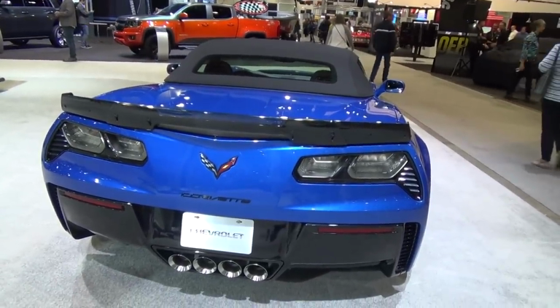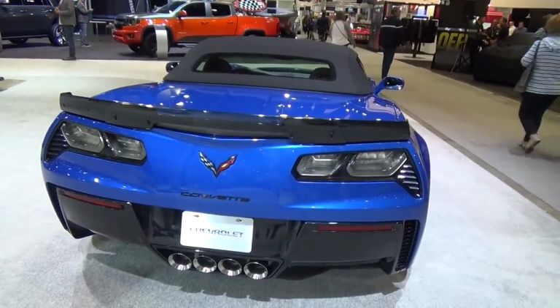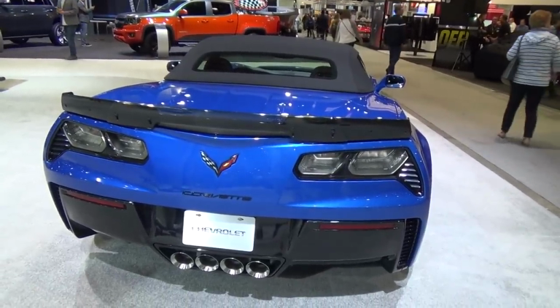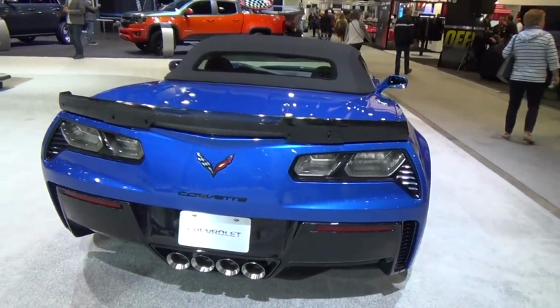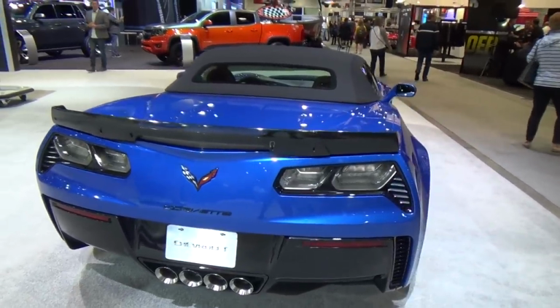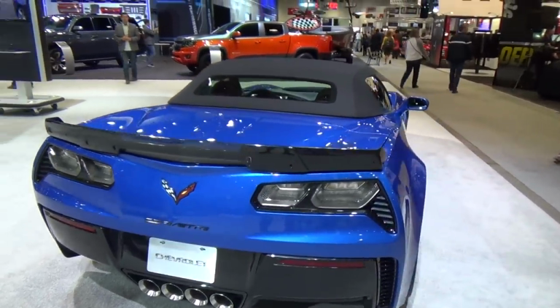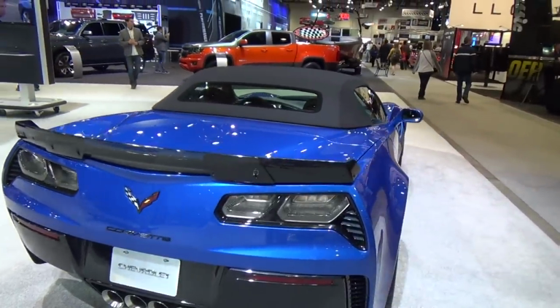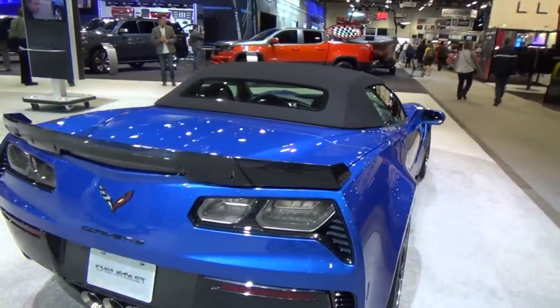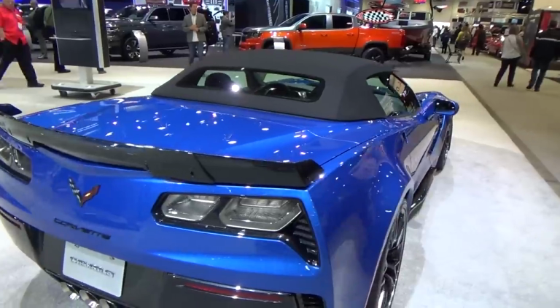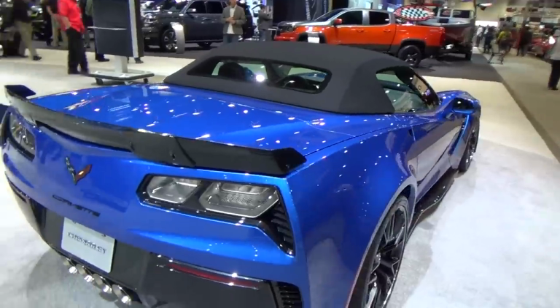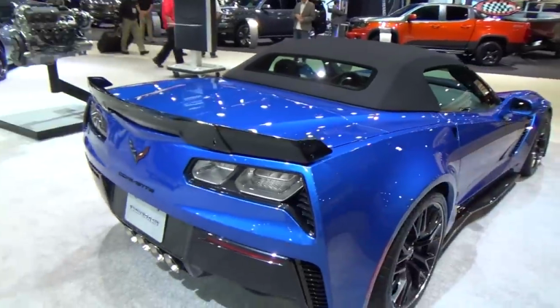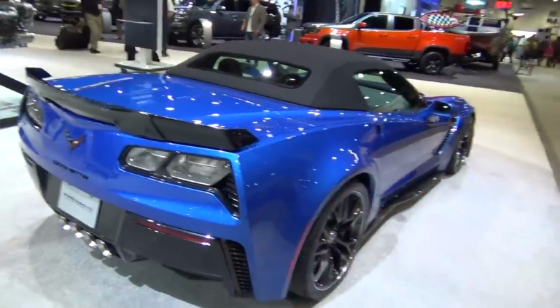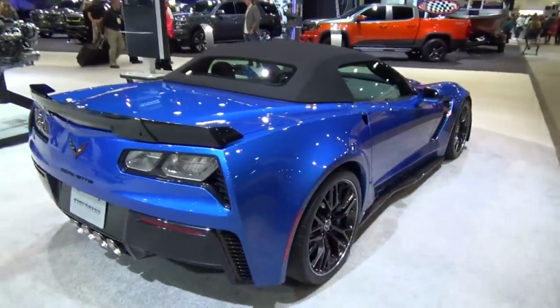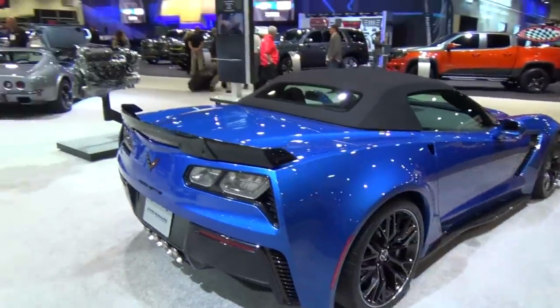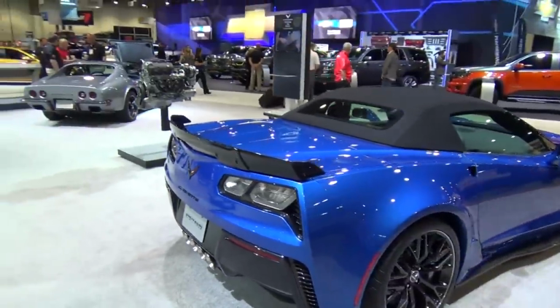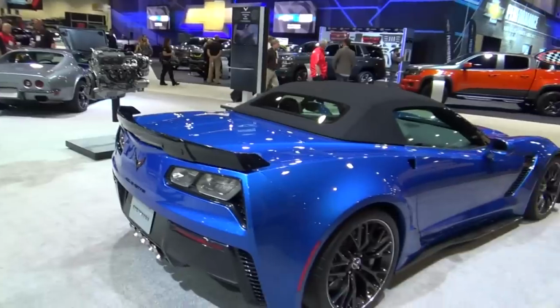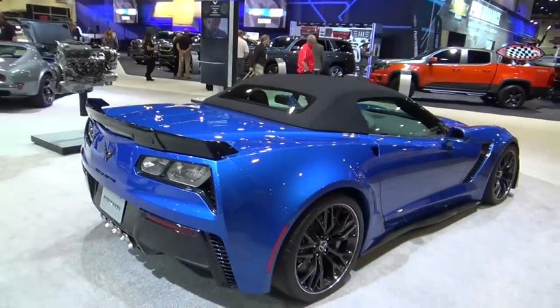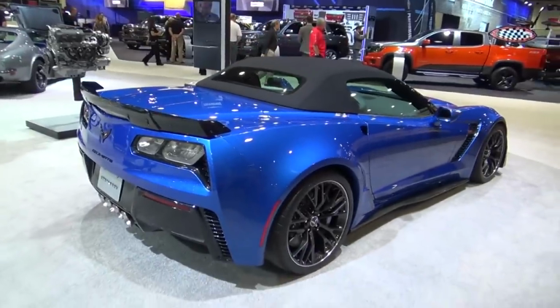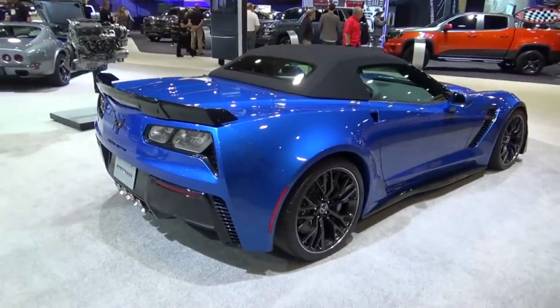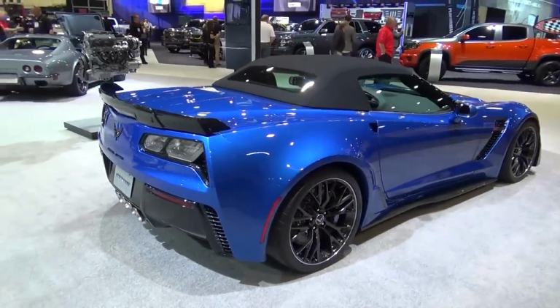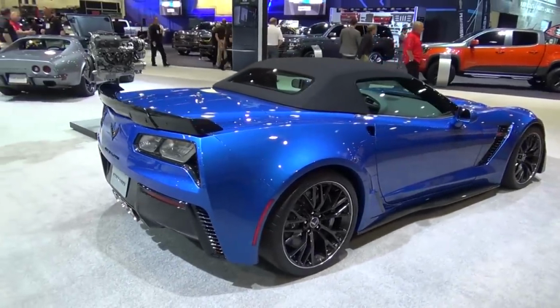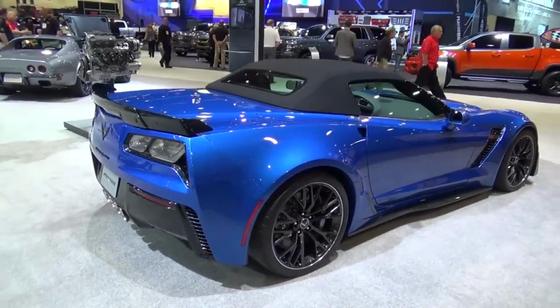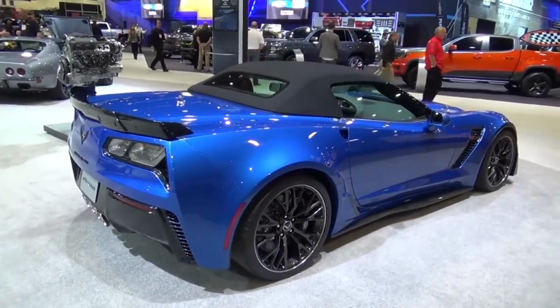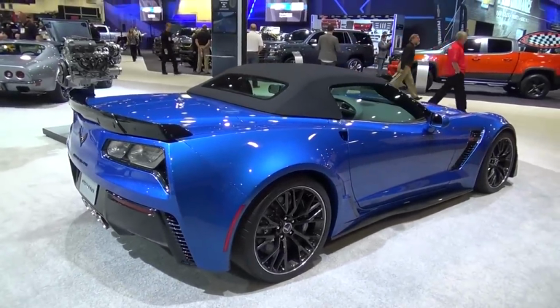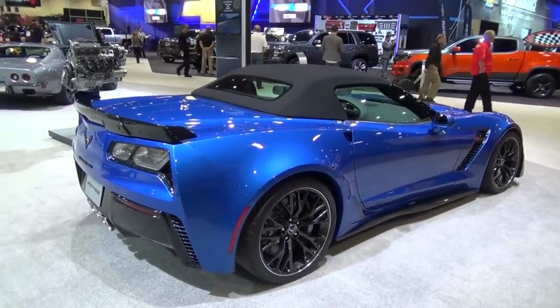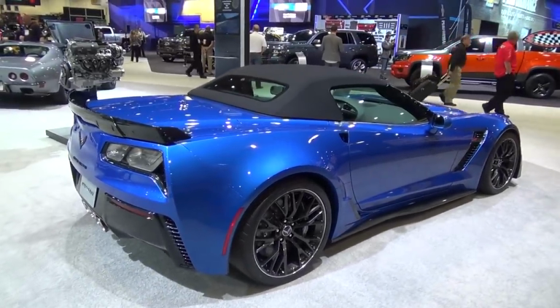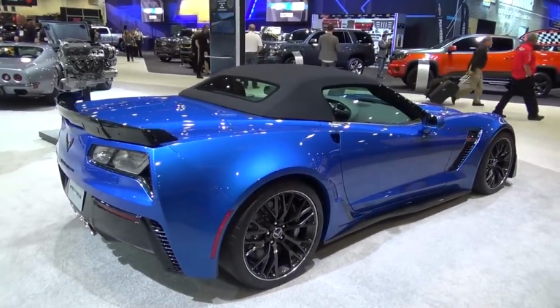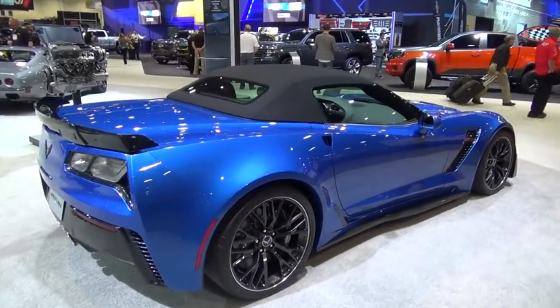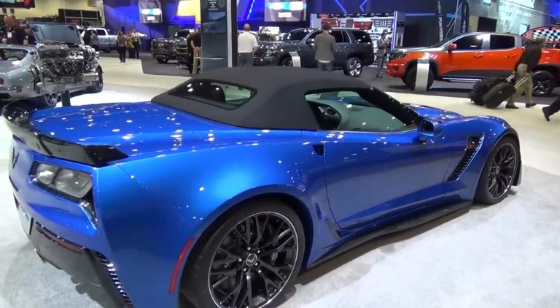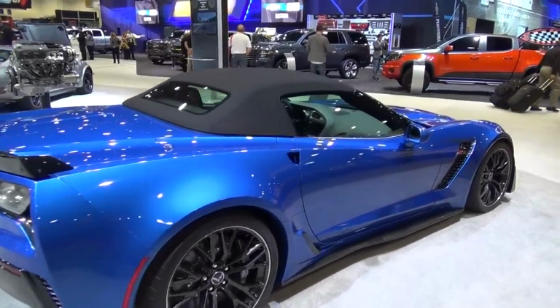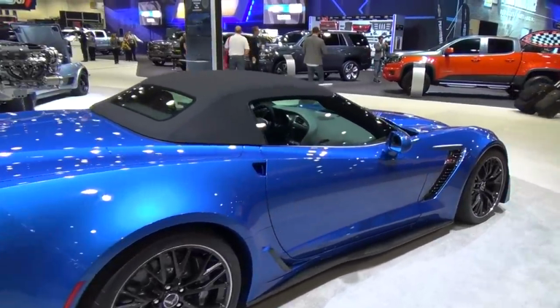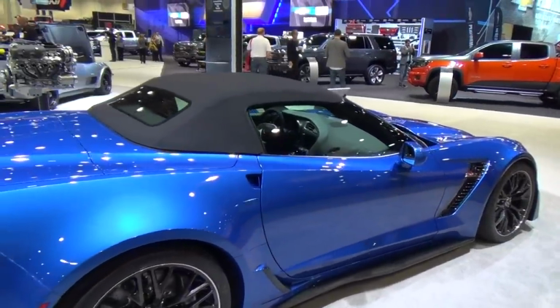That looks pretty much the way the regular C7 does right there. What's not to like? I like that.